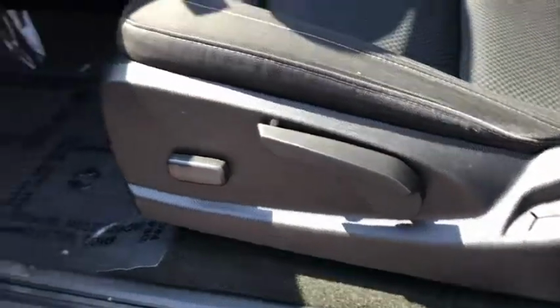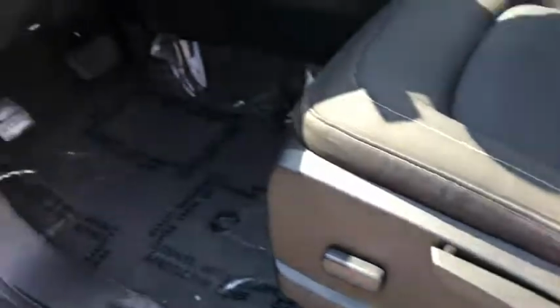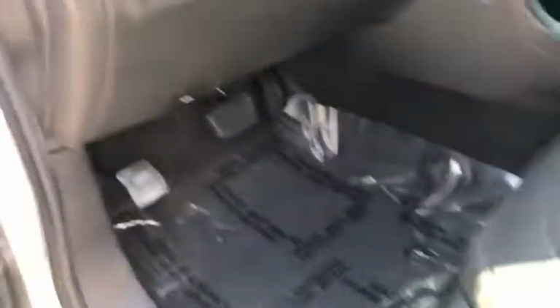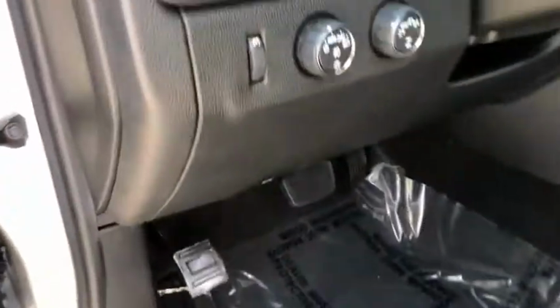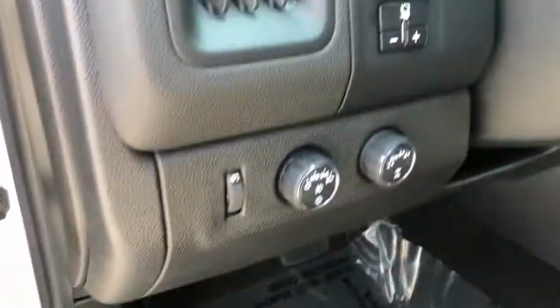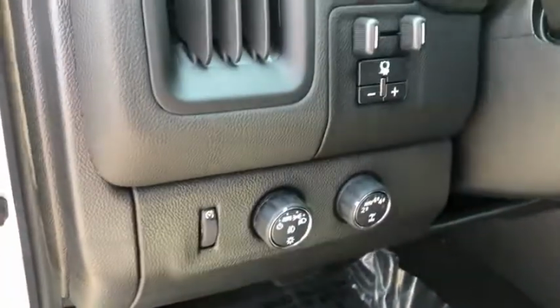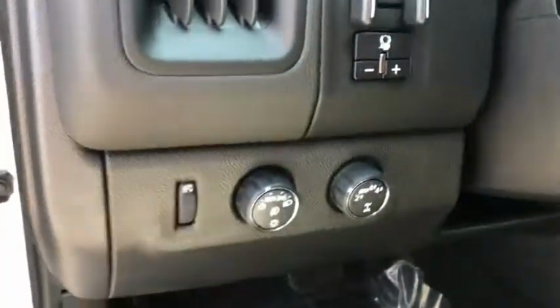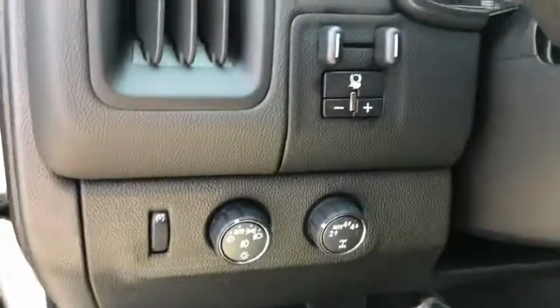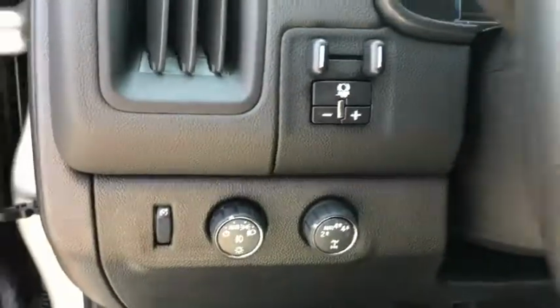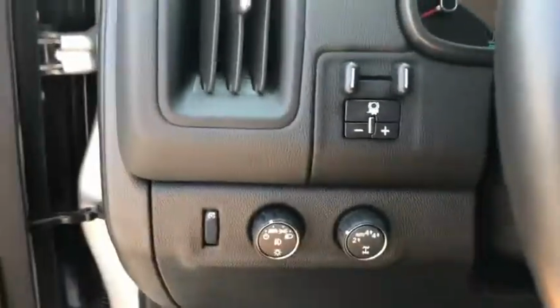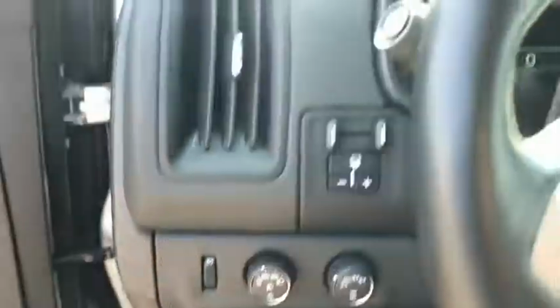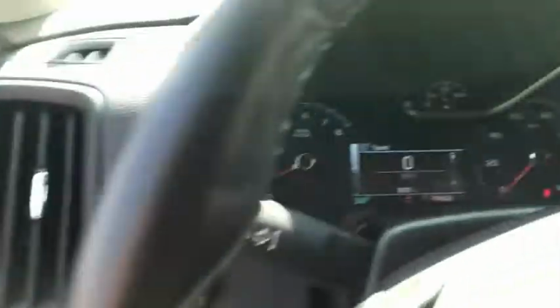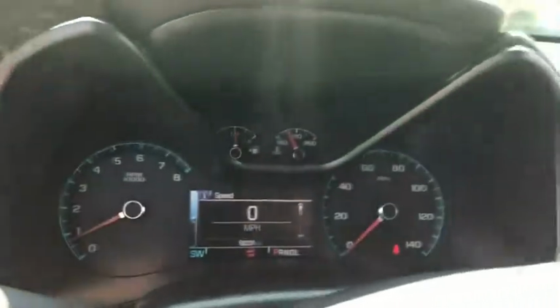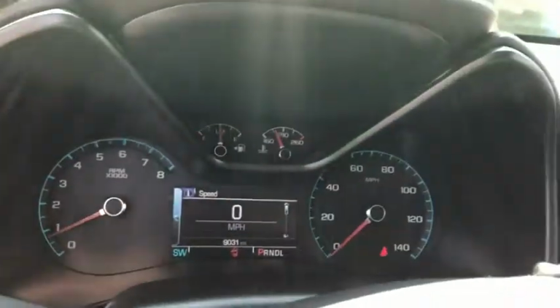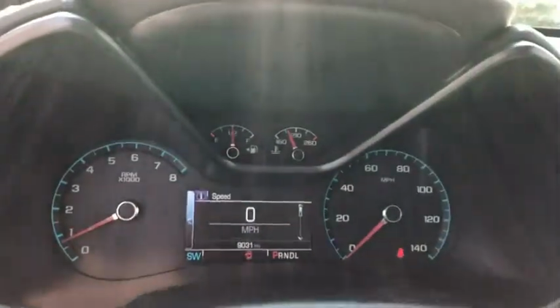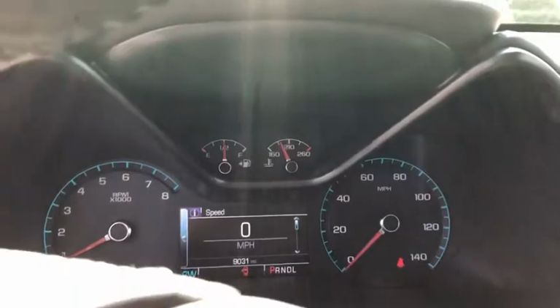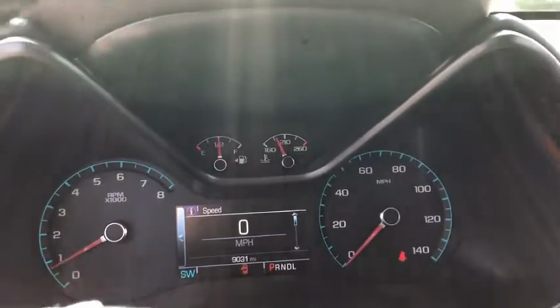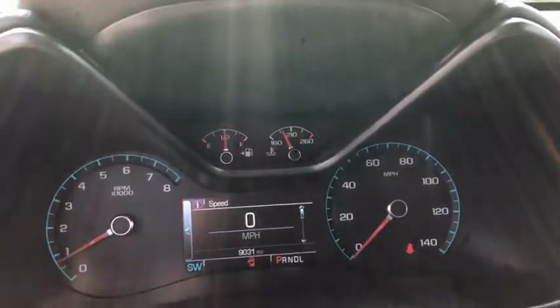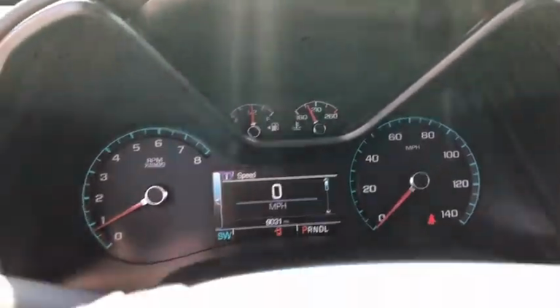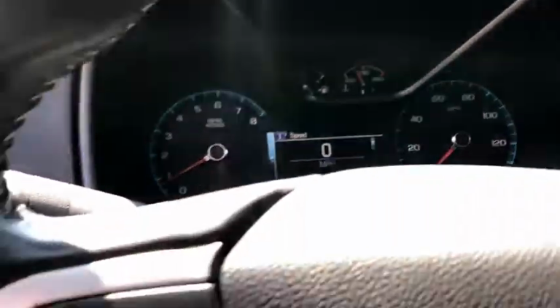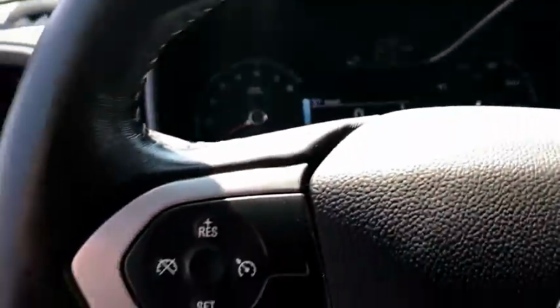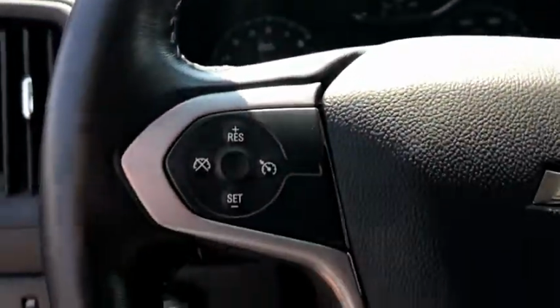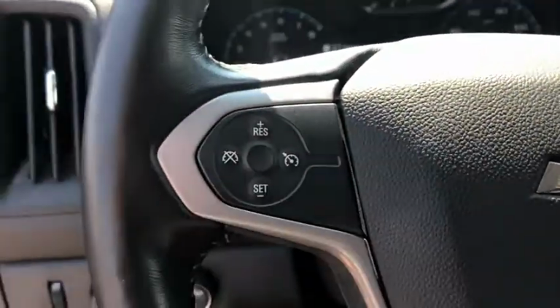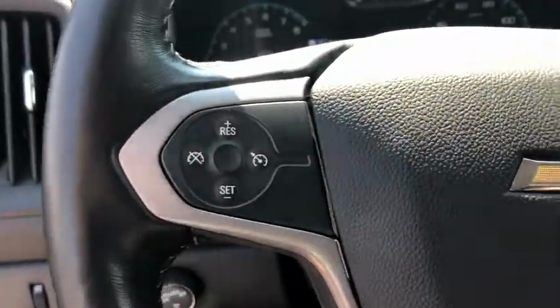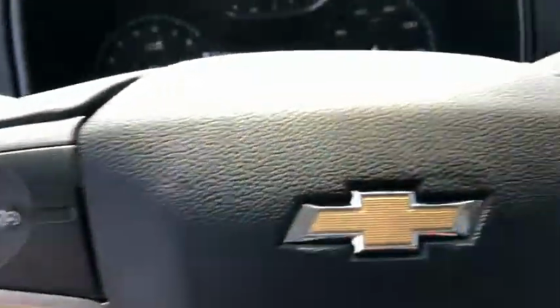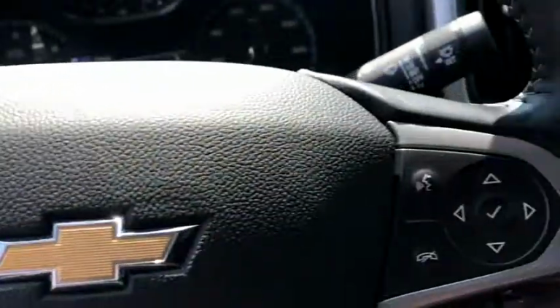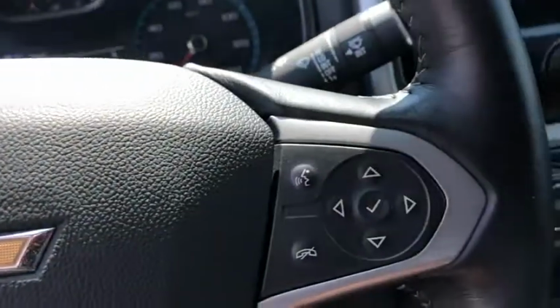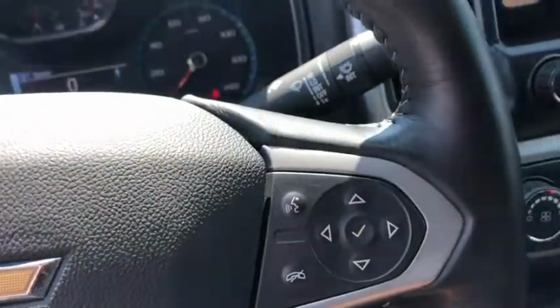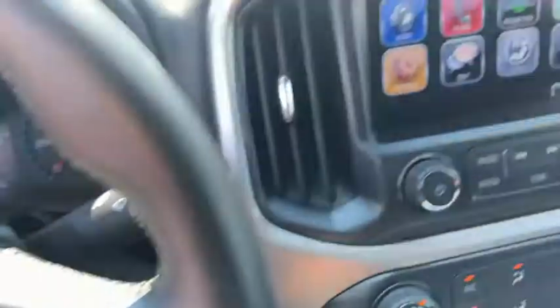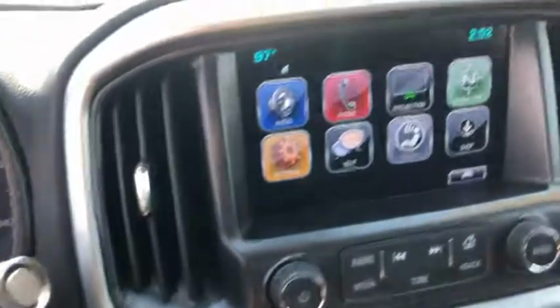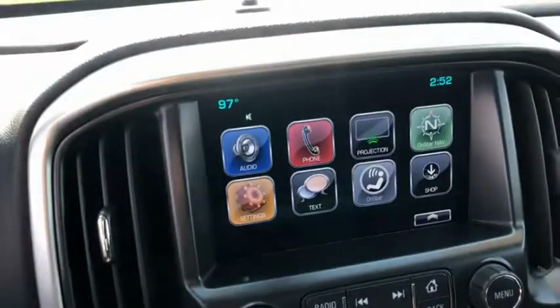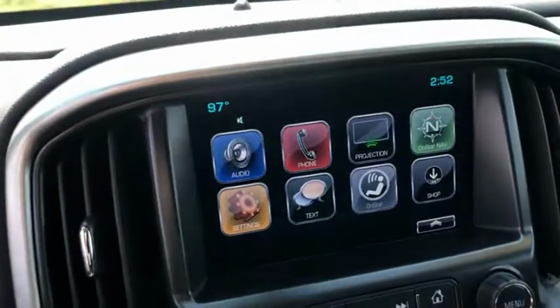Security system, Sirius satellite radio, remote keyless entry, panic alarm, overhead console, tachometer, cloth seat trim, front bucket seats, tilt steering wheel, power driver's seat.